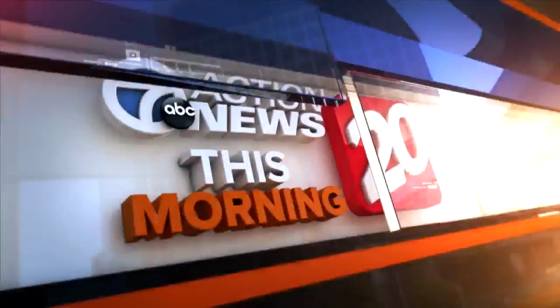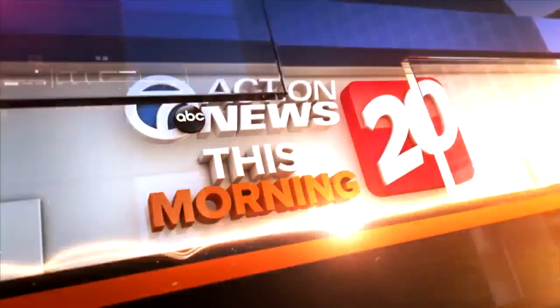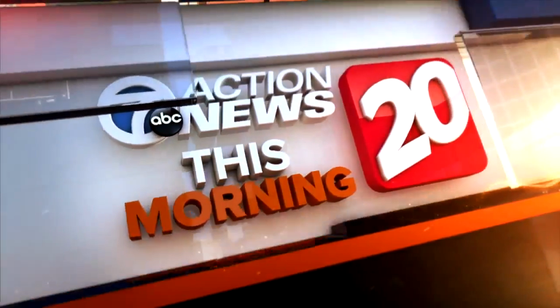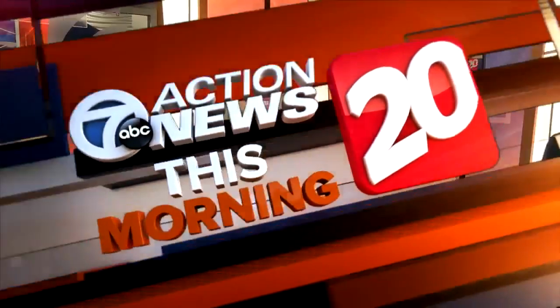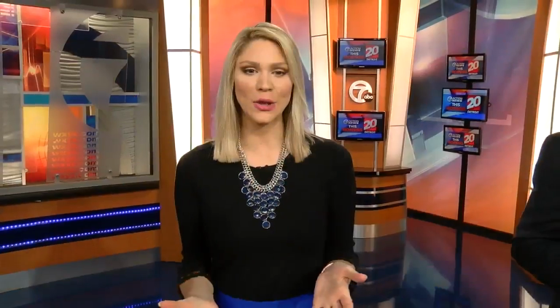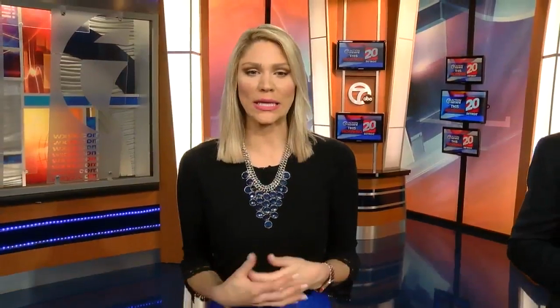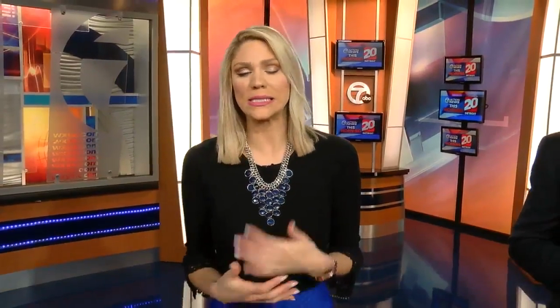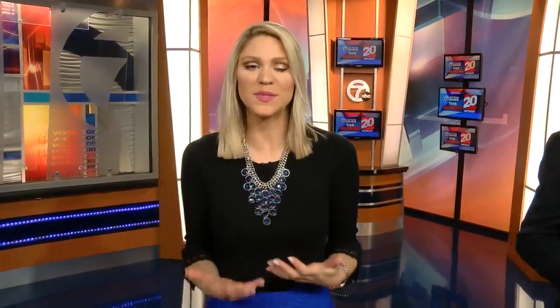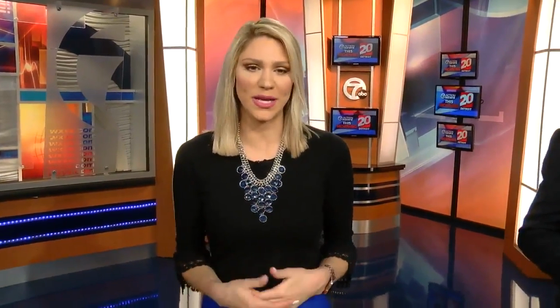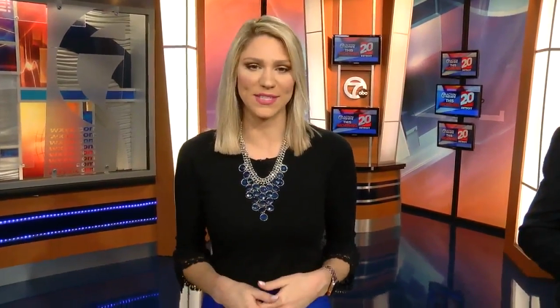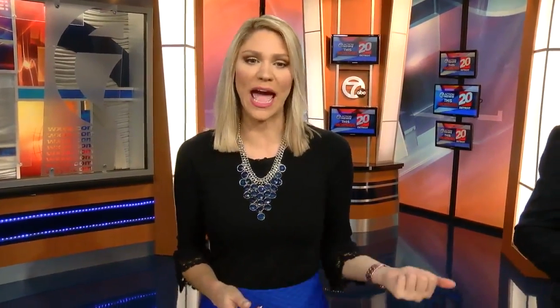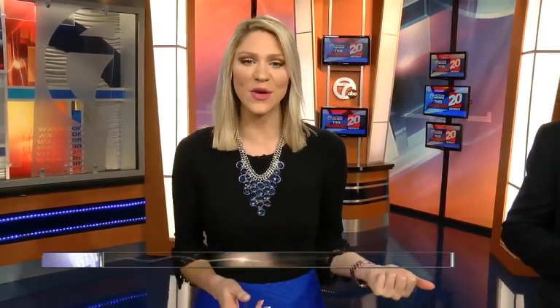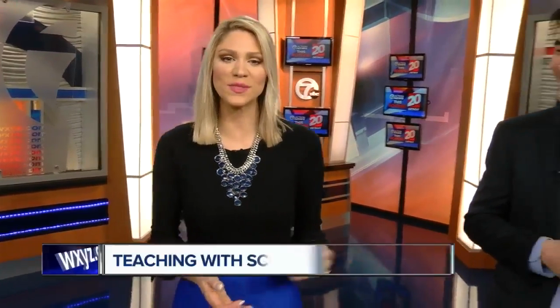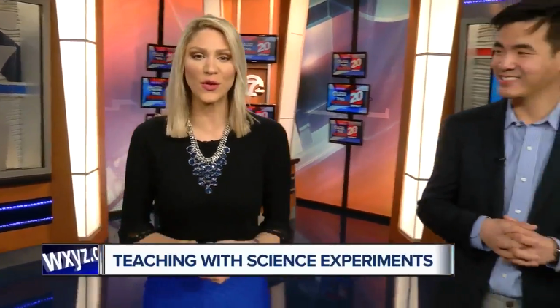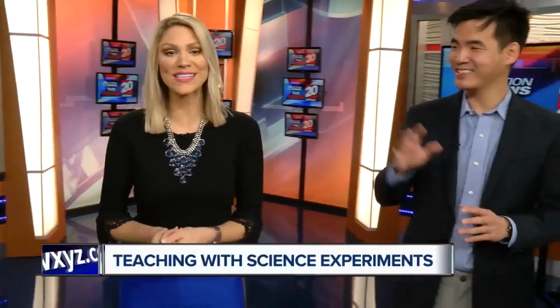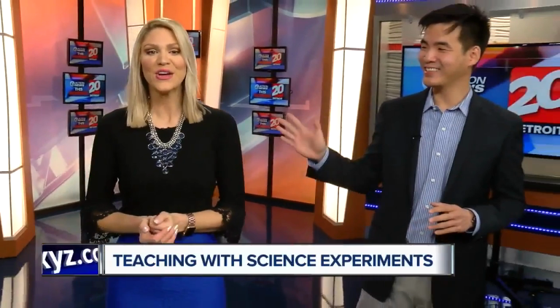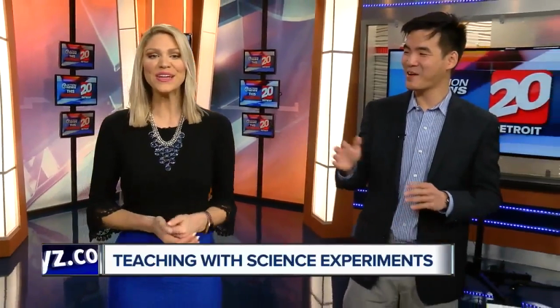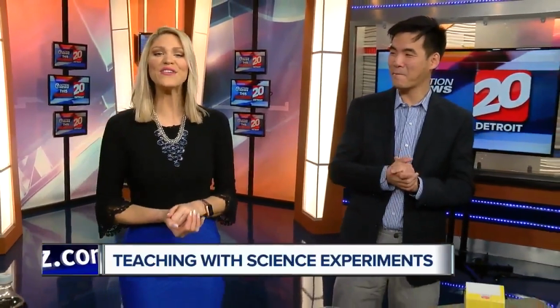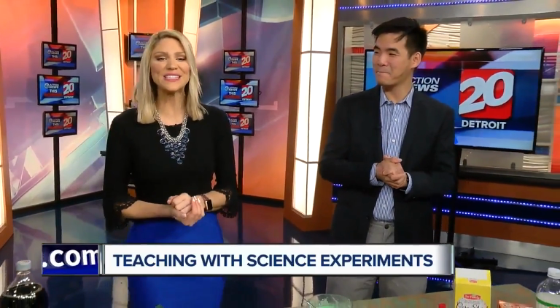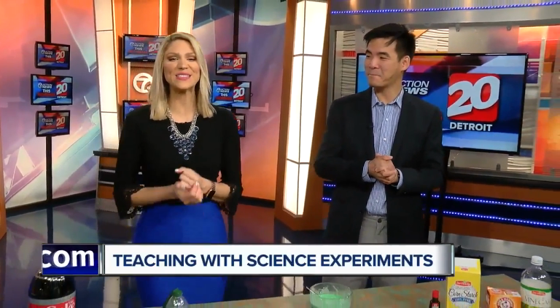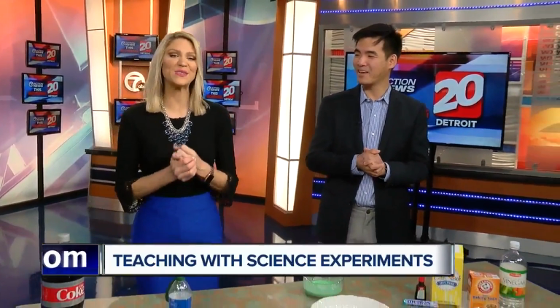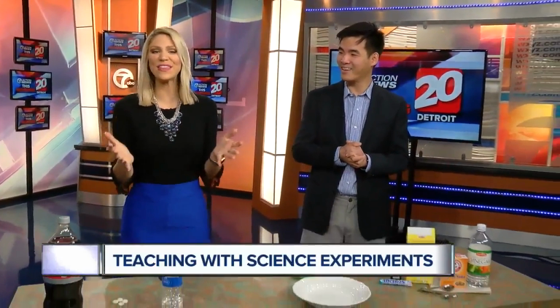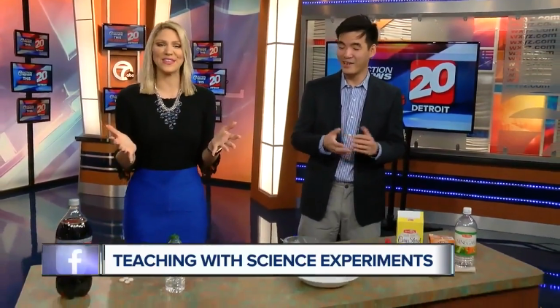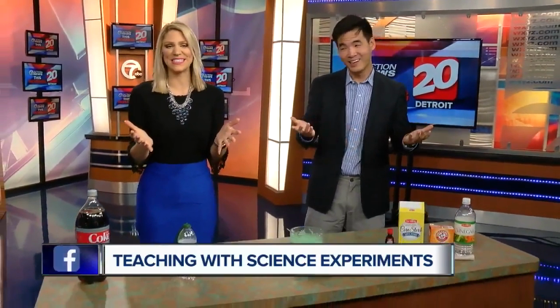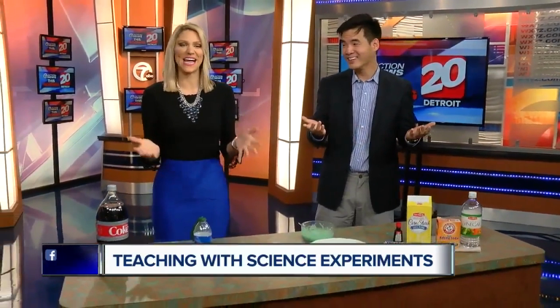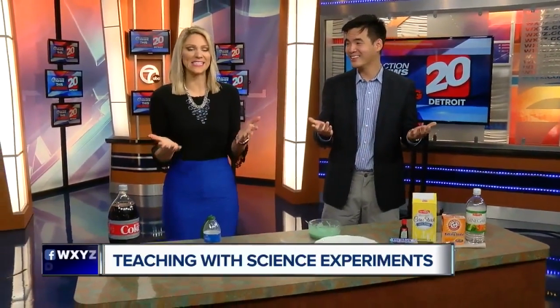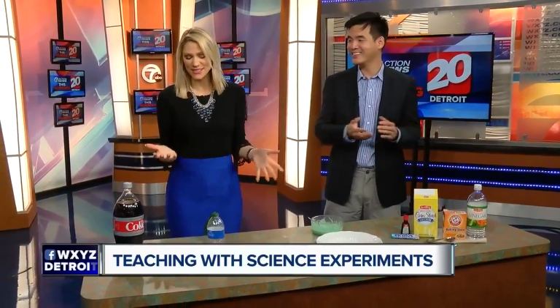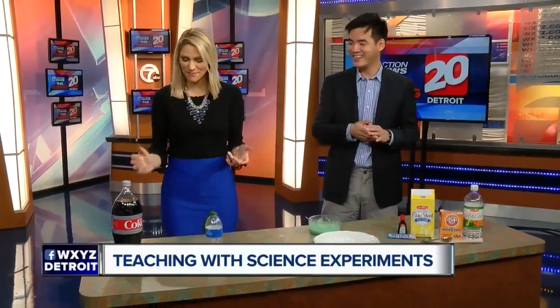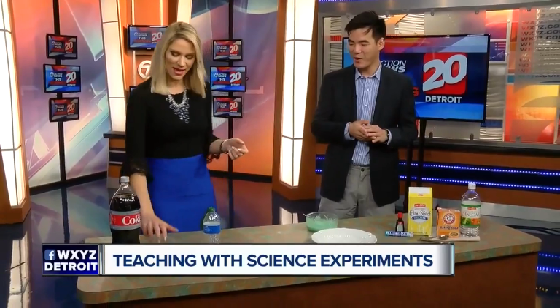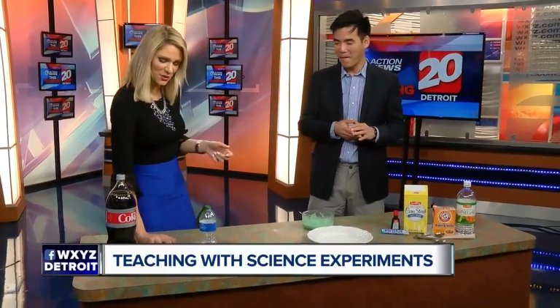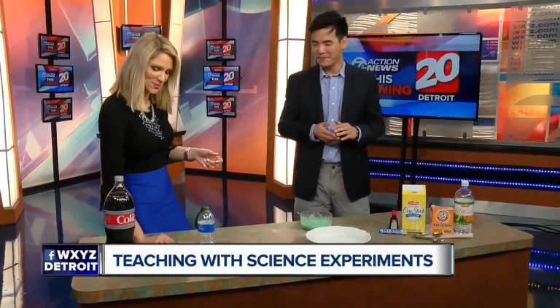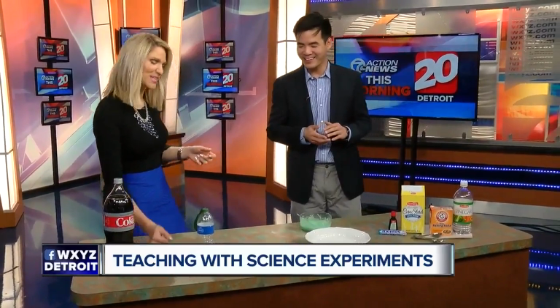Getting your kids interested in science can sometimes be tricky. Alex Ho from Sylvan Learning Center is showing us a few easy ways to spark their interest in science and STEM as well.